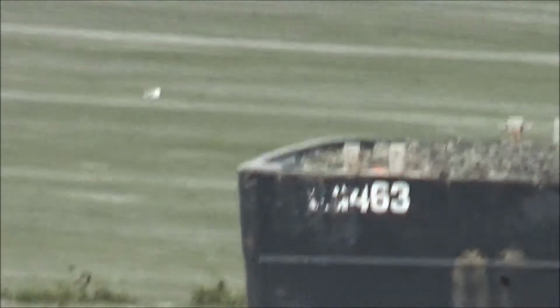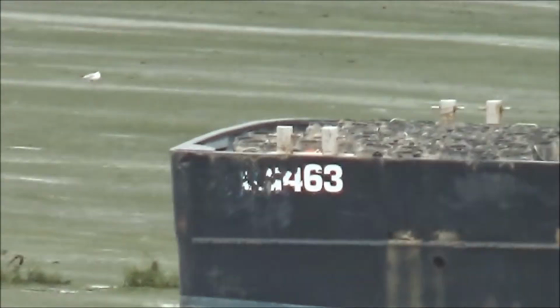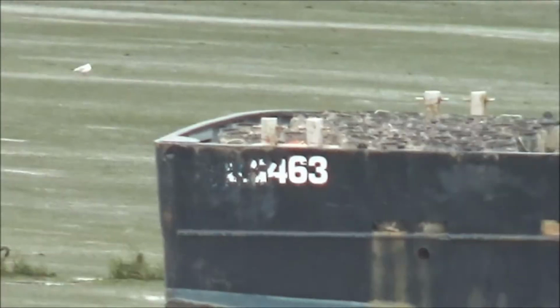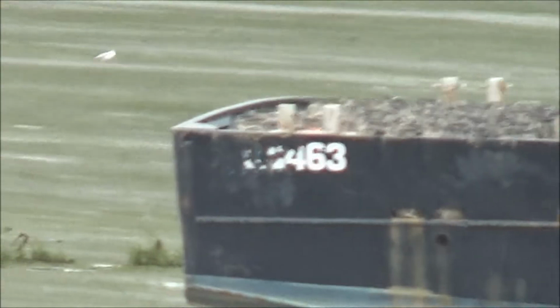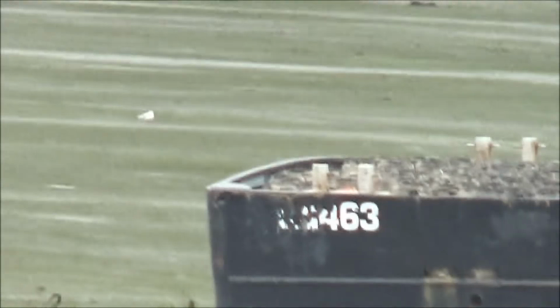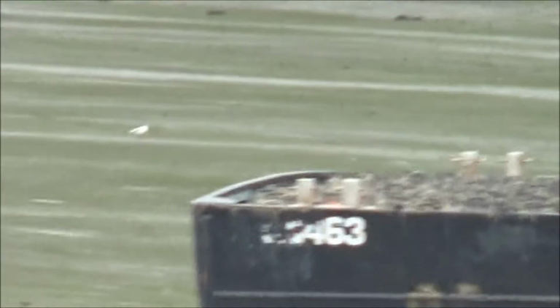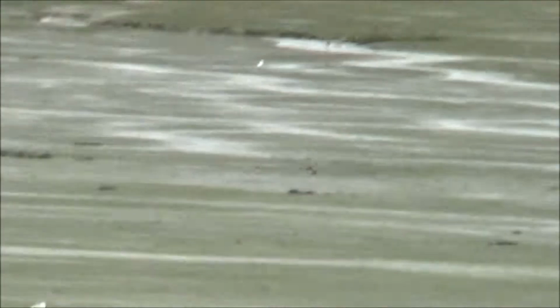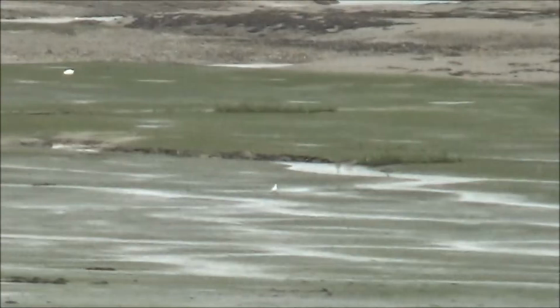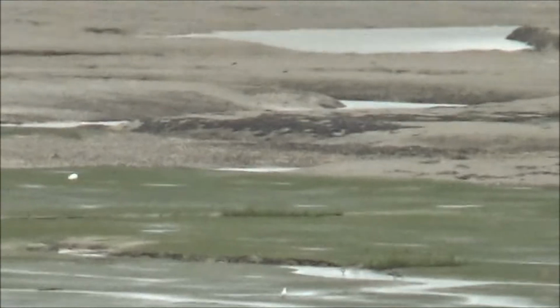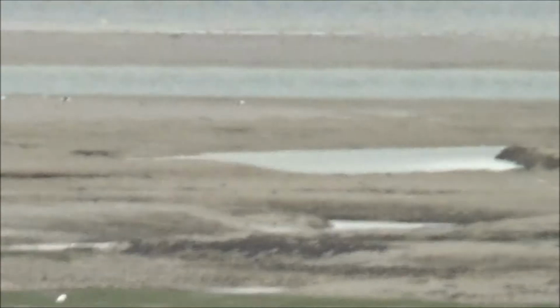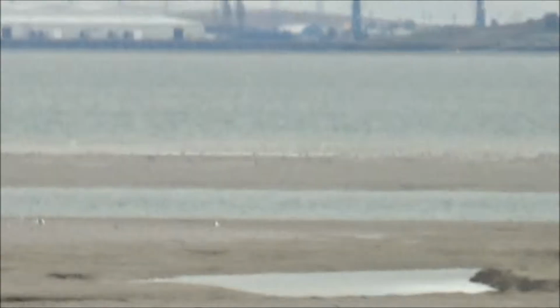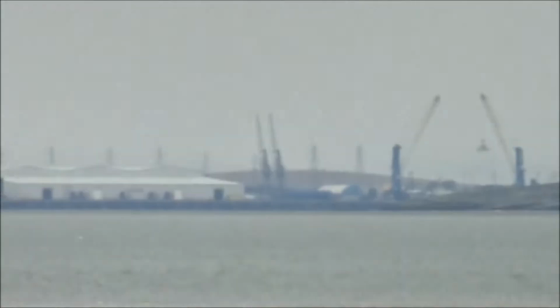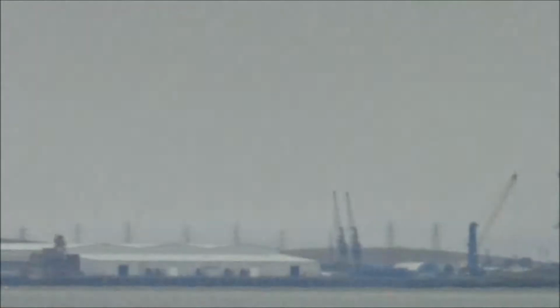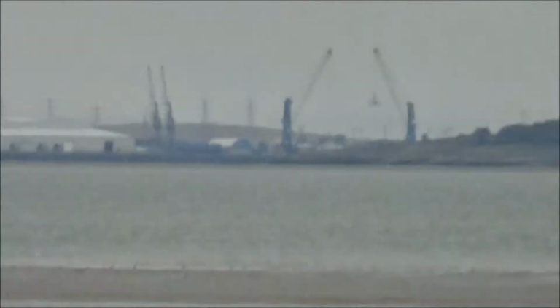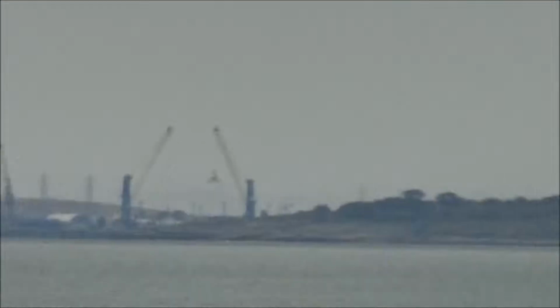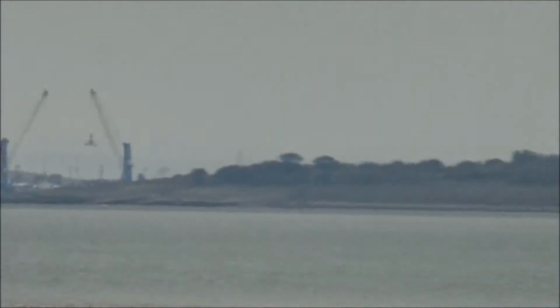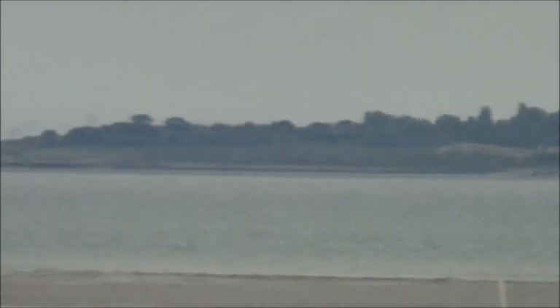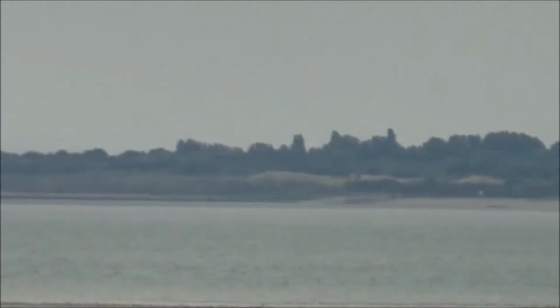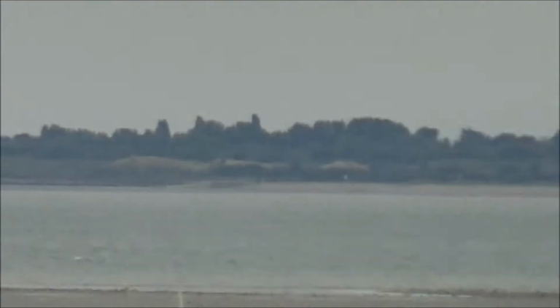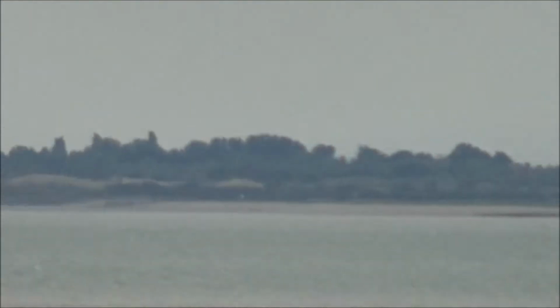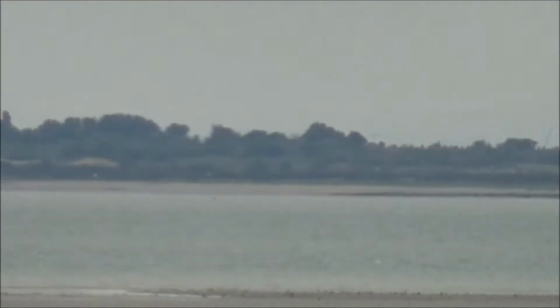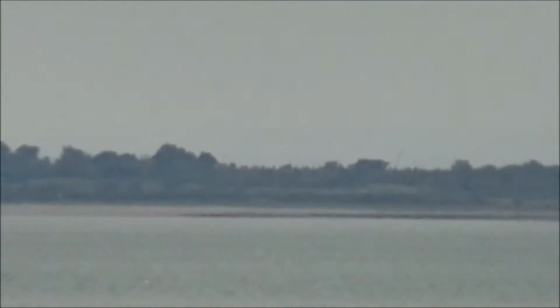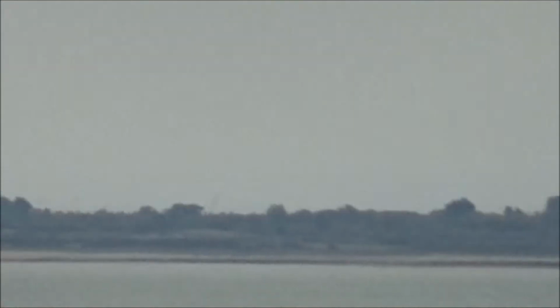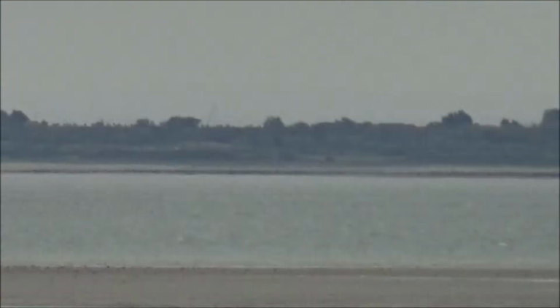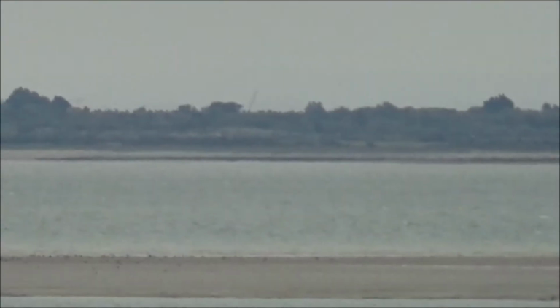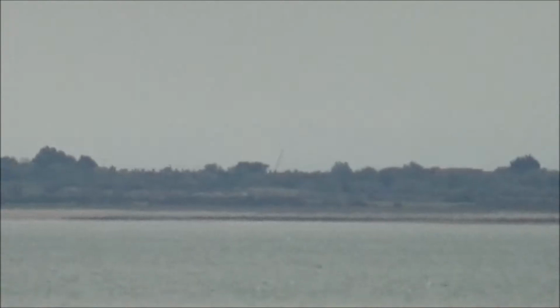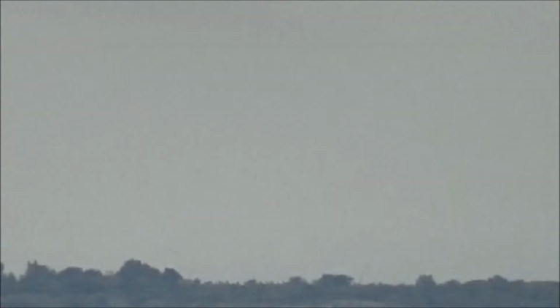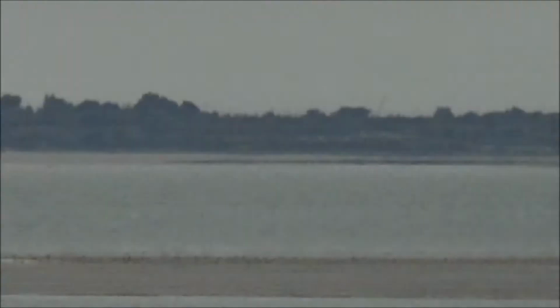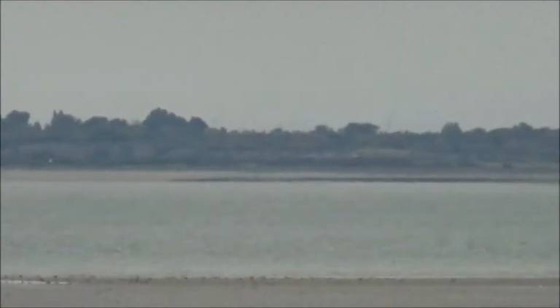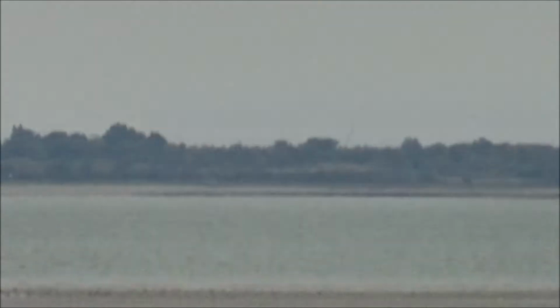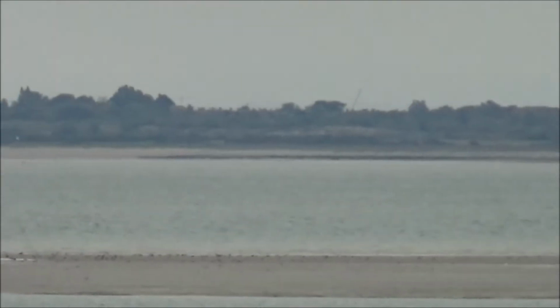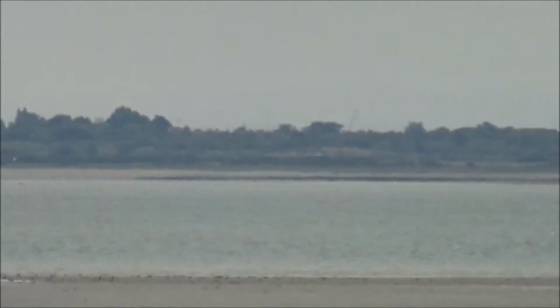All right, that's the full extent of the zoom. What does that look like on the other bank of the river? Hmm, okay.